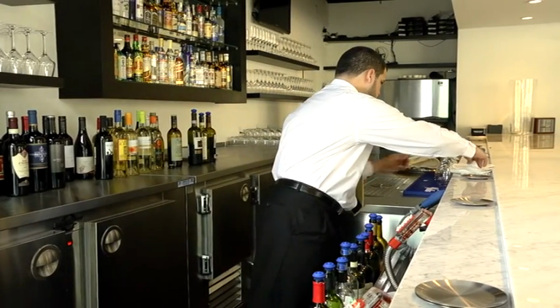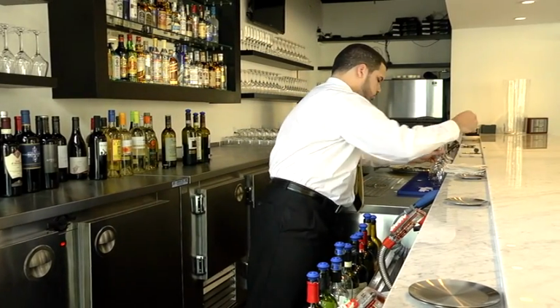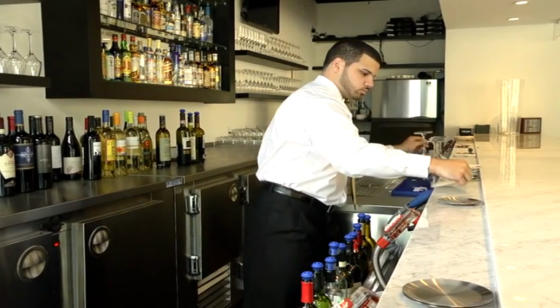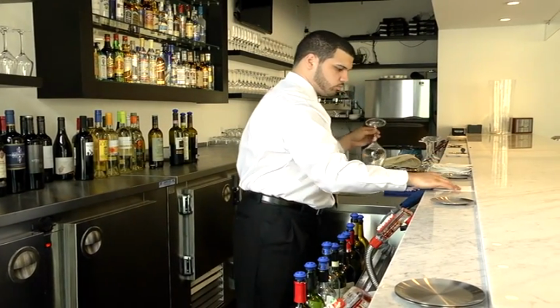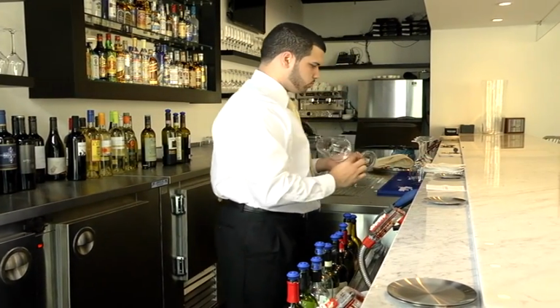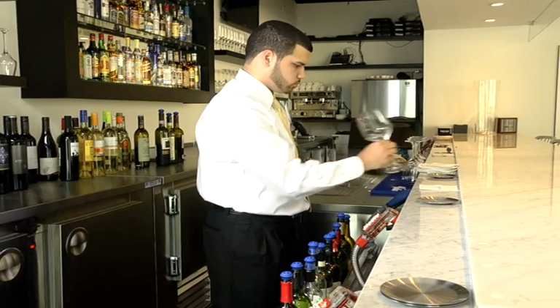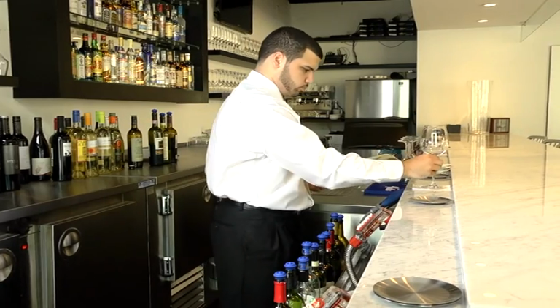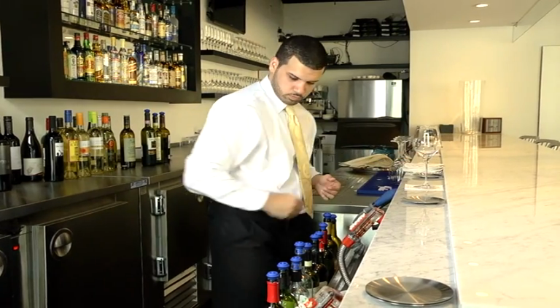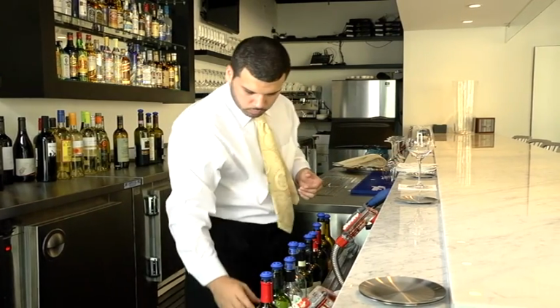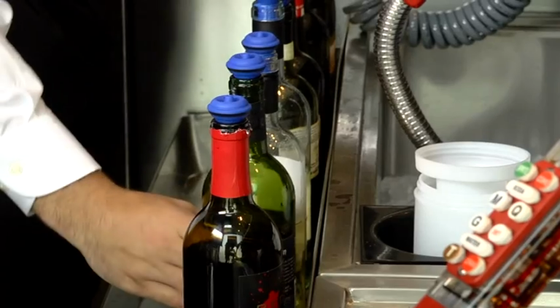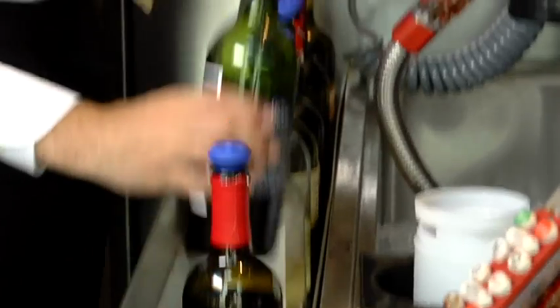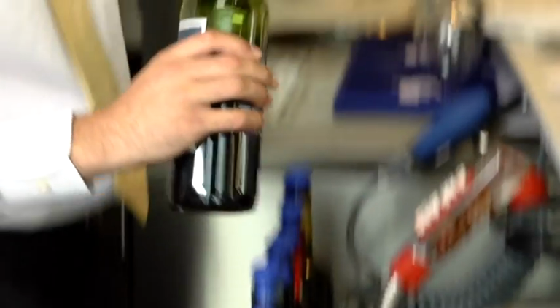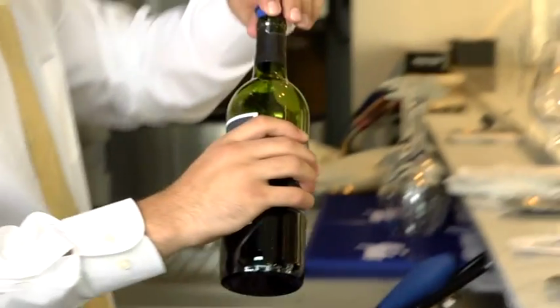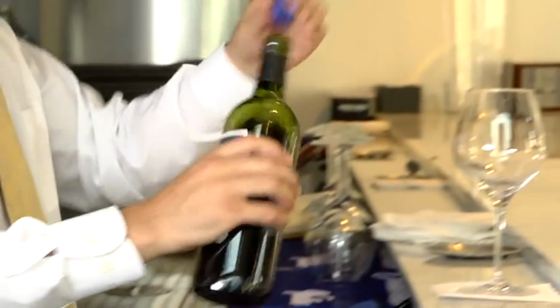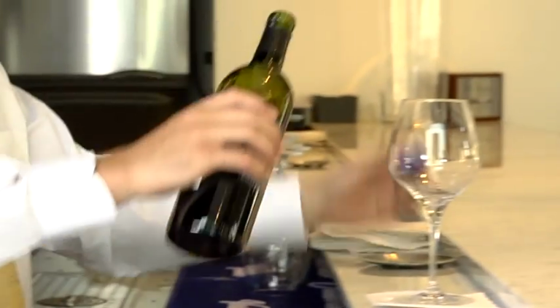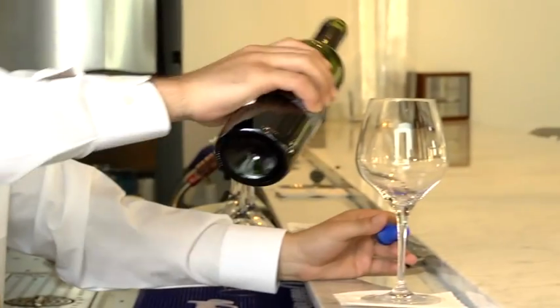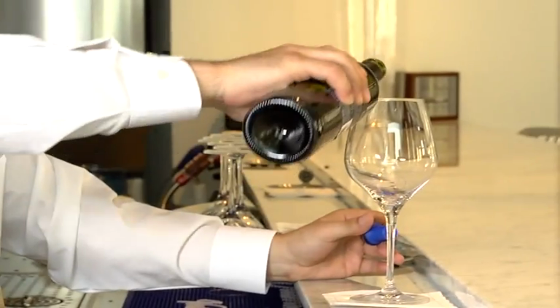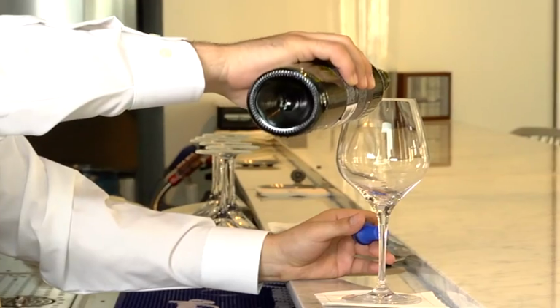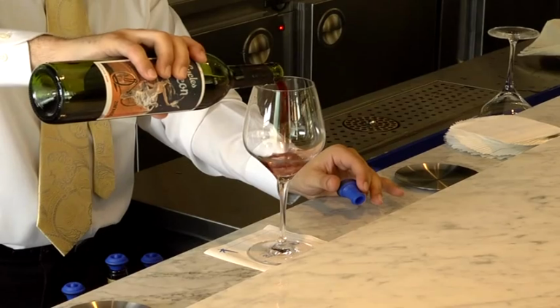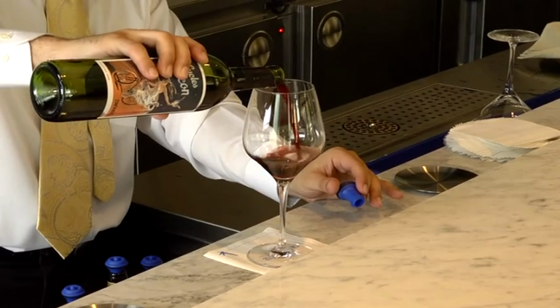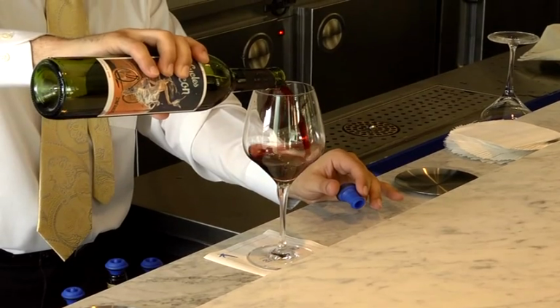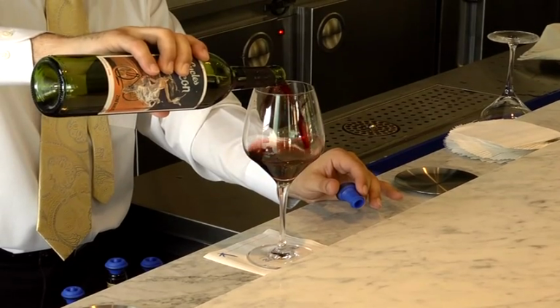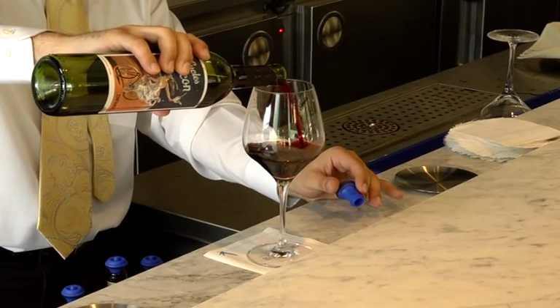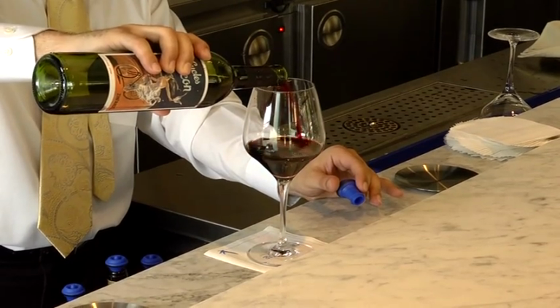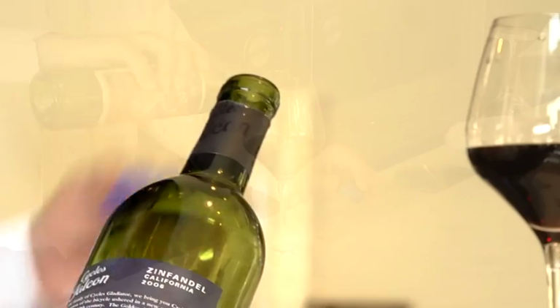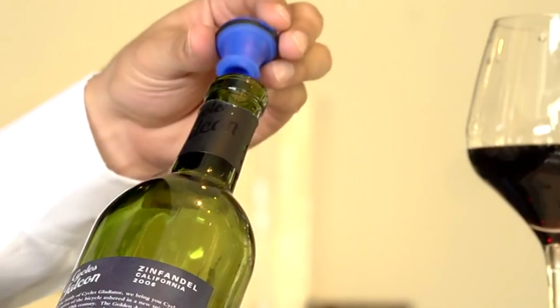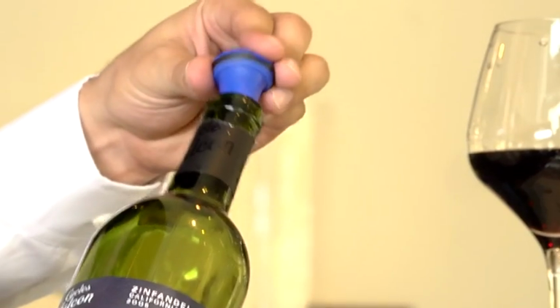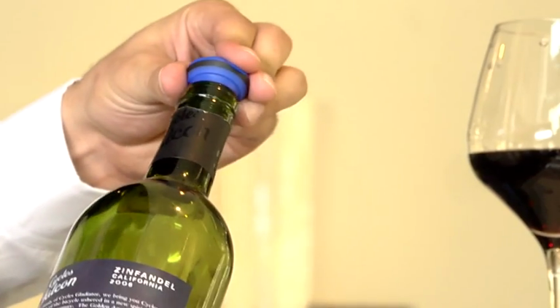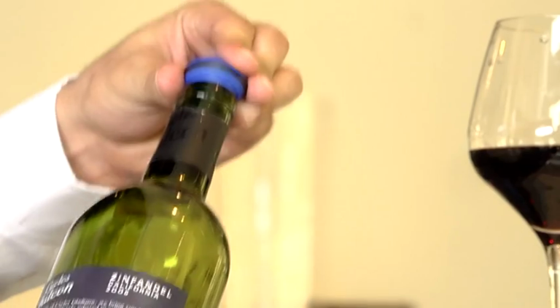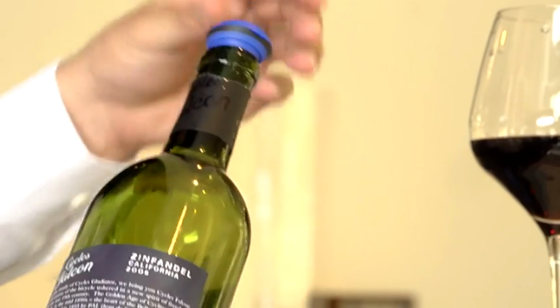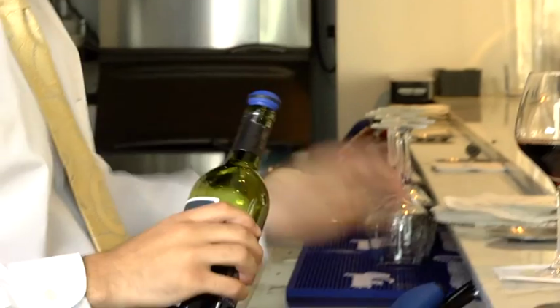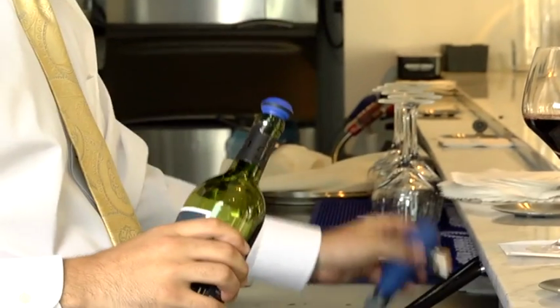After placing the glass at the pouring location, hold the bottle in one hand and remove the stopper with the other. Try not to put the stopper down. When done pouring, reinsert the stopper in the bottle and grab the nearby vacuum gun.